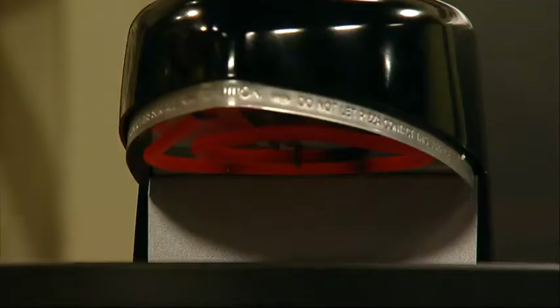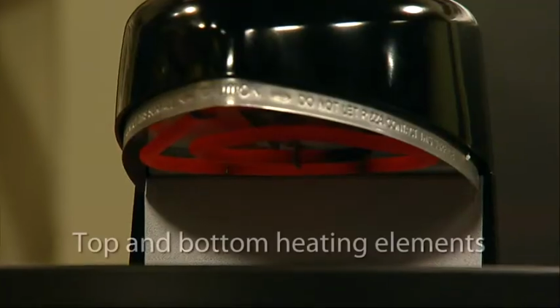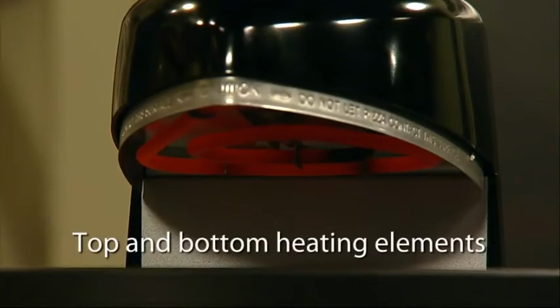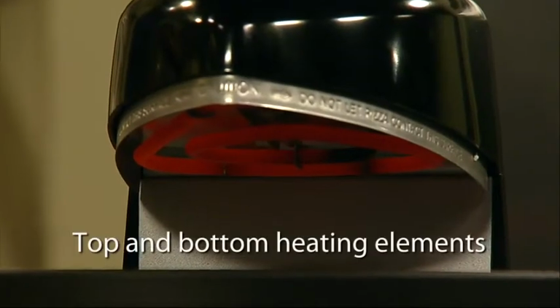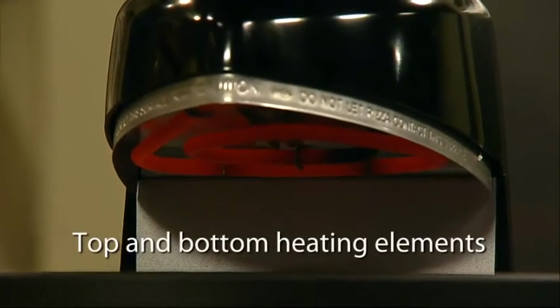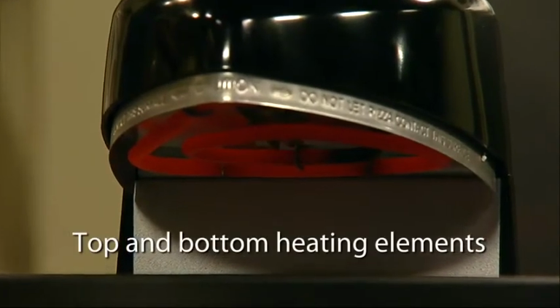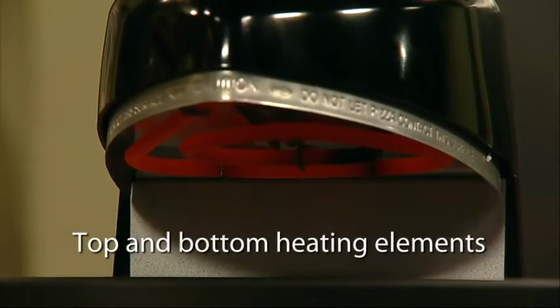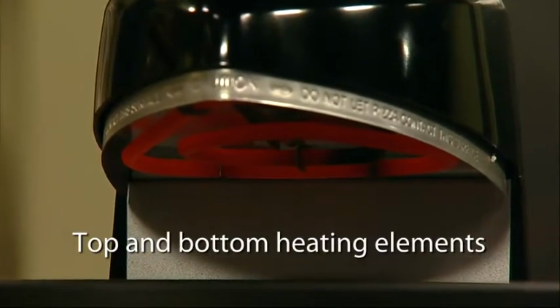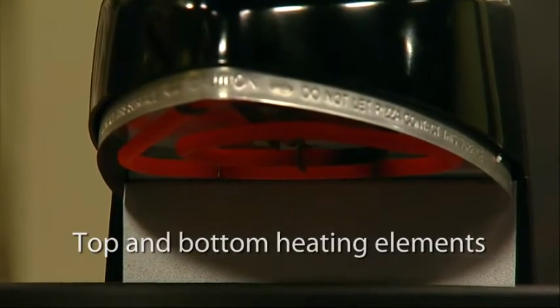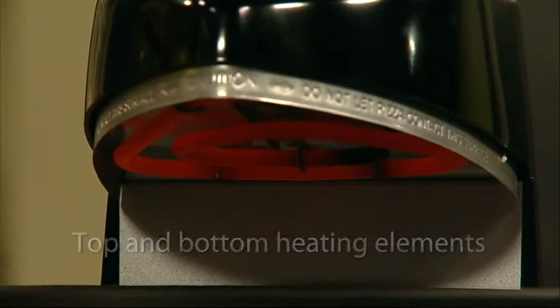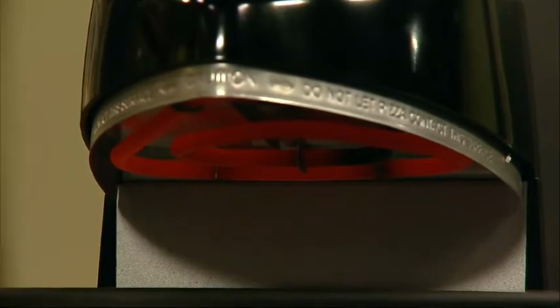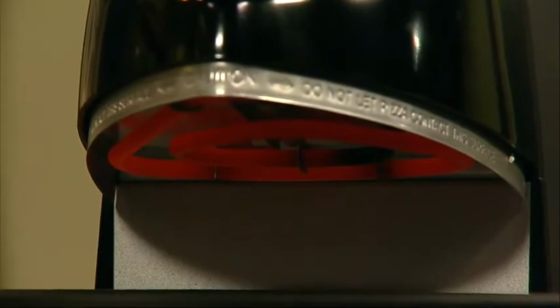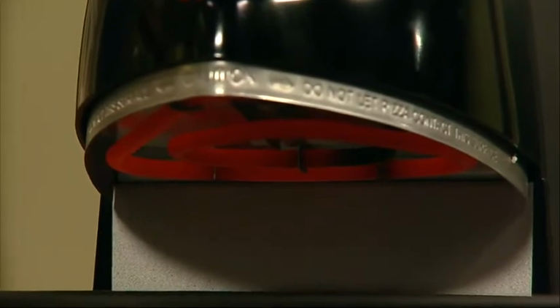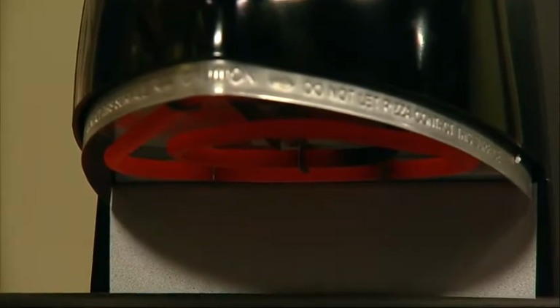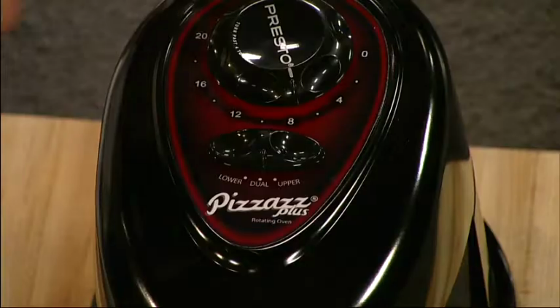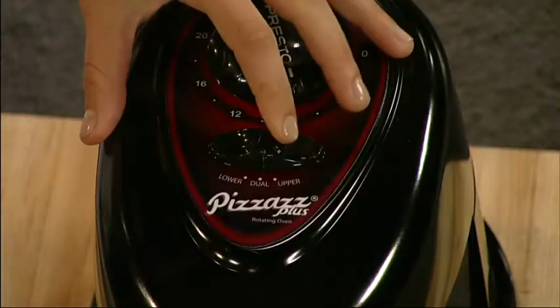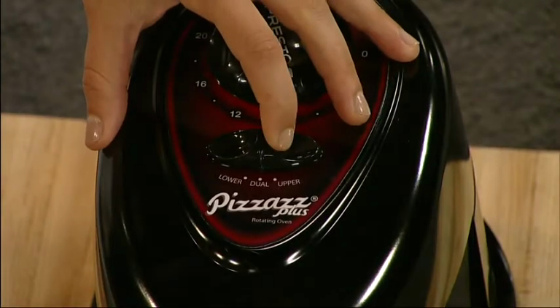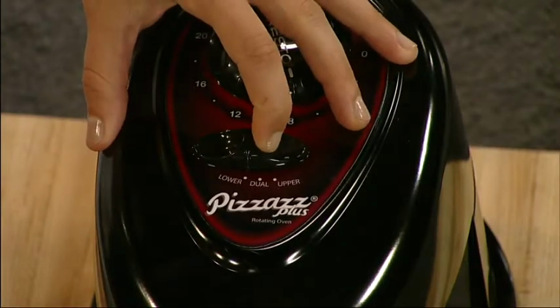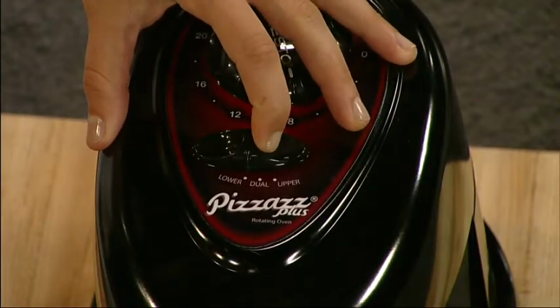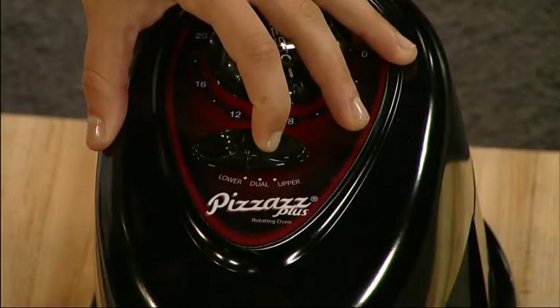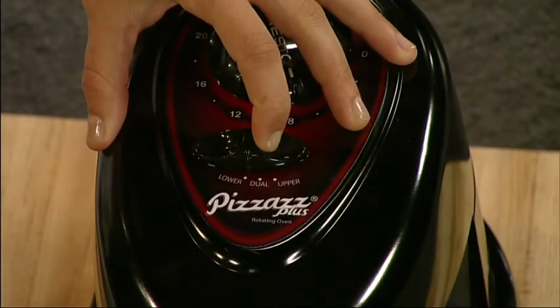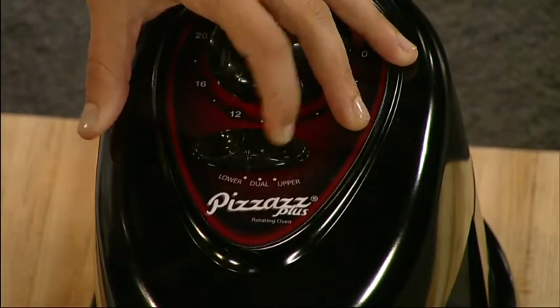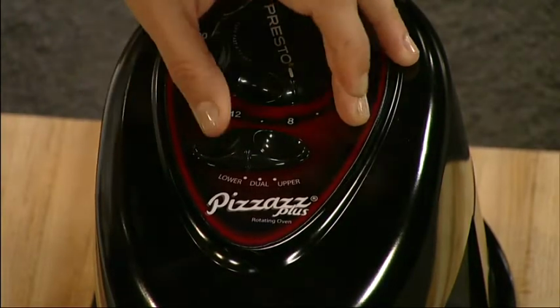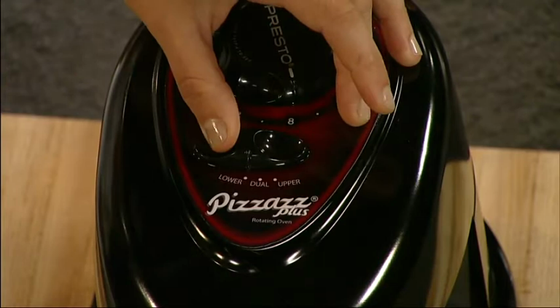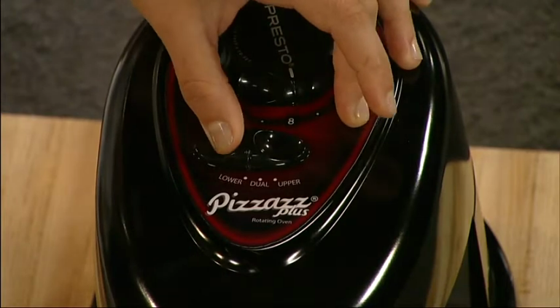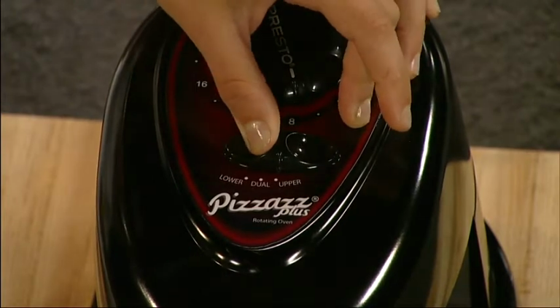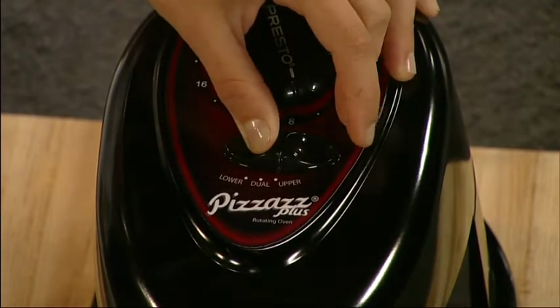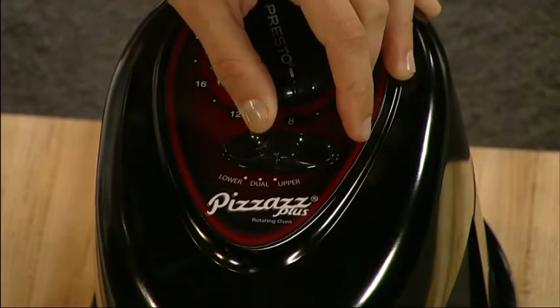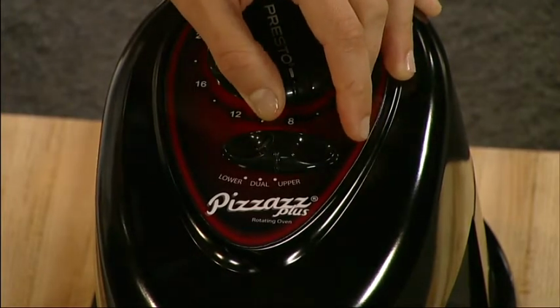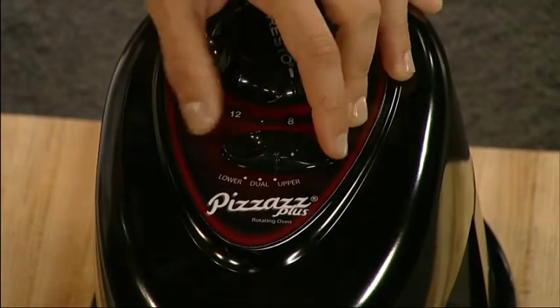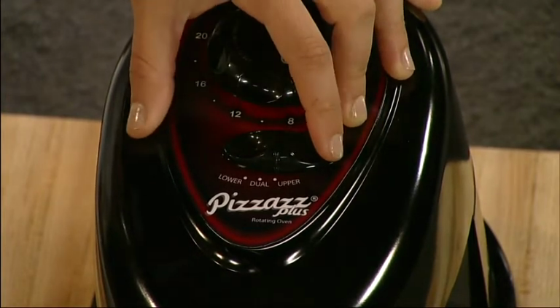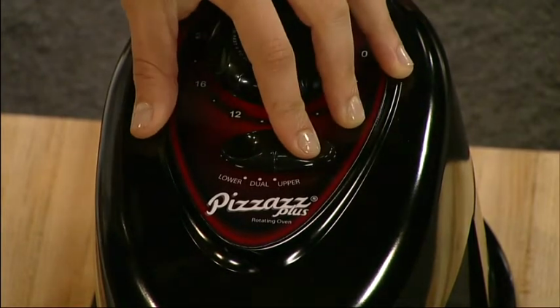The top and bottom heating elements bake food from both sides quickly and evenly, and they're separately controlled. Select the top, bottom, or both elements for perfect results every time.